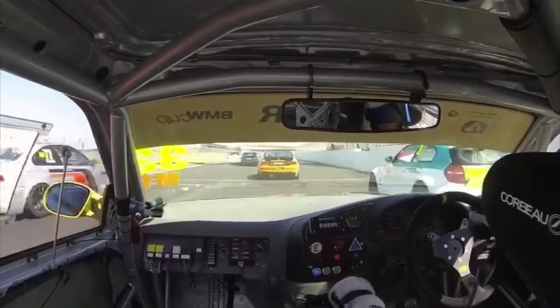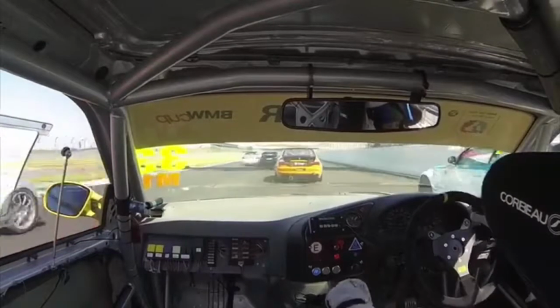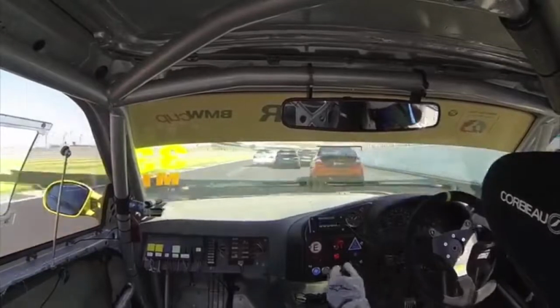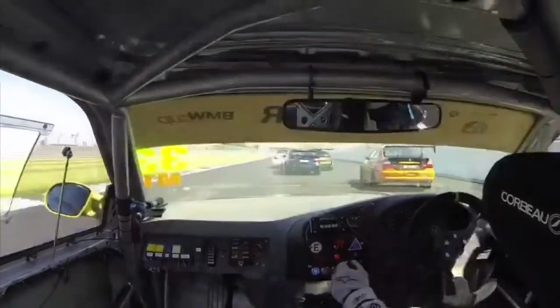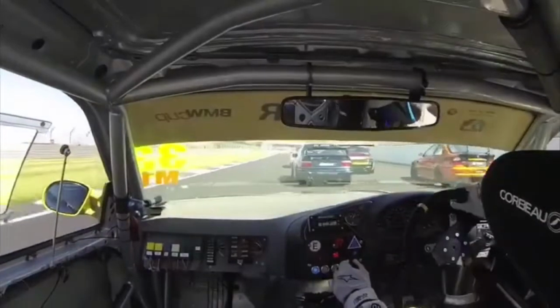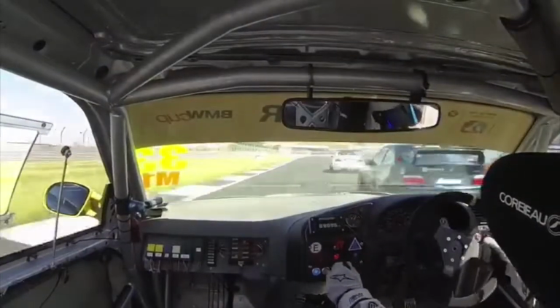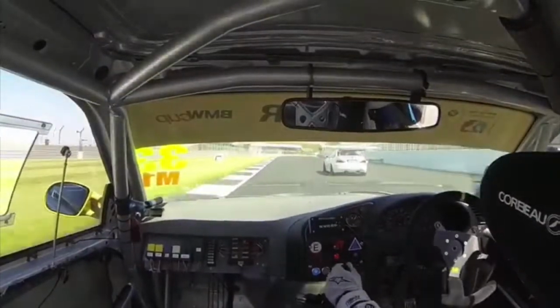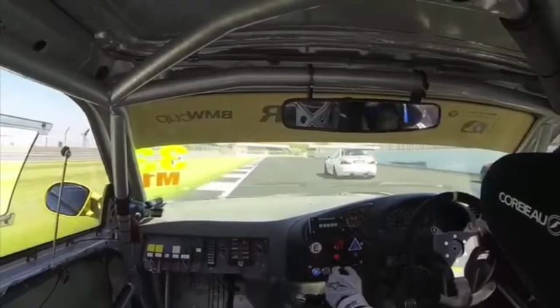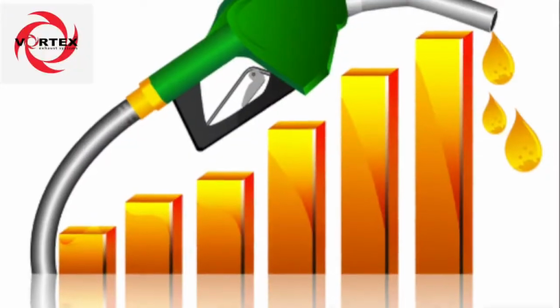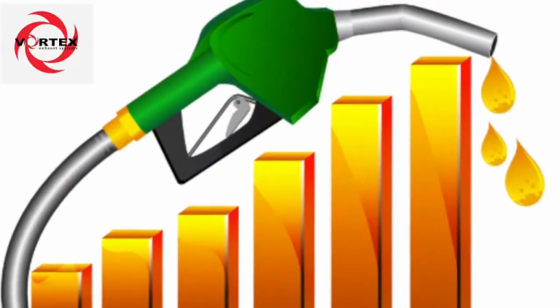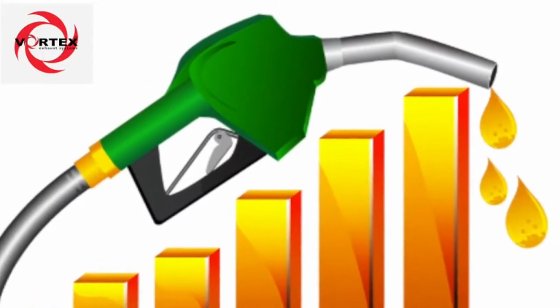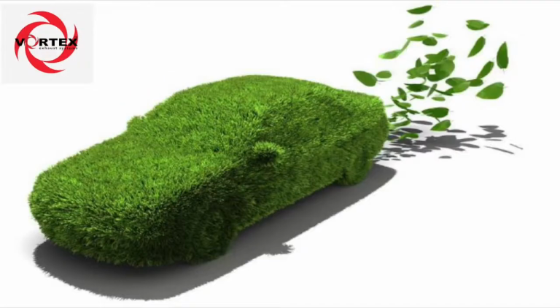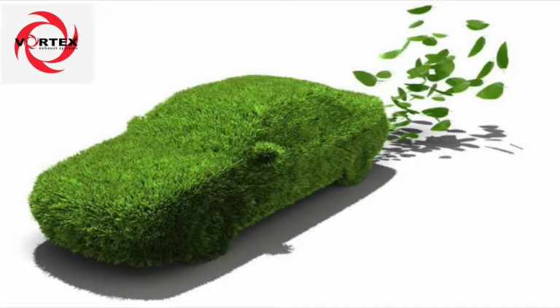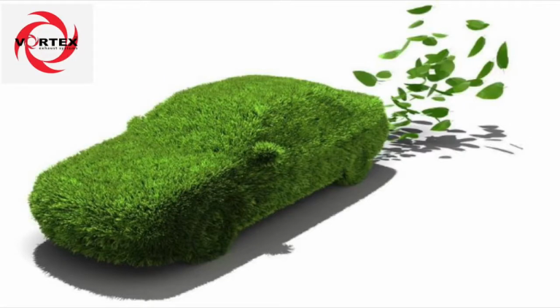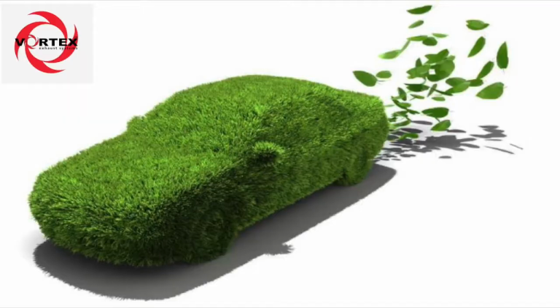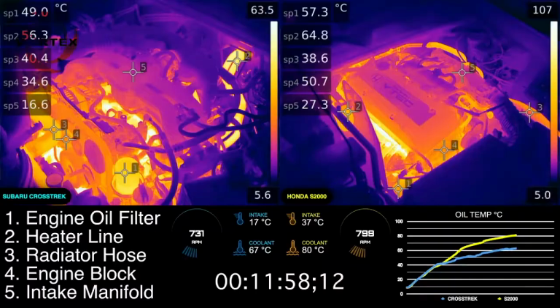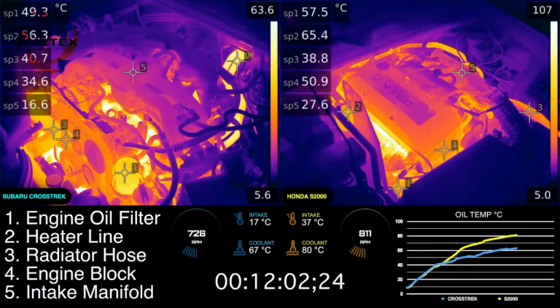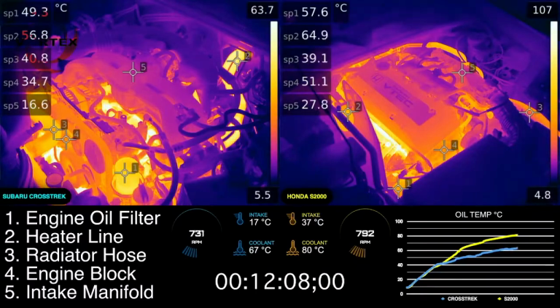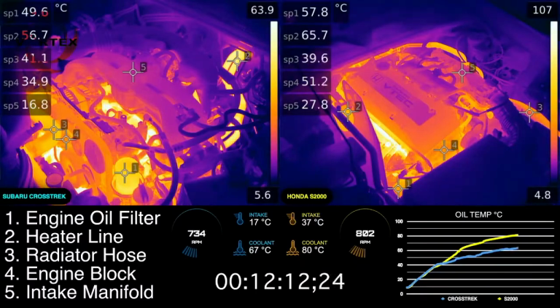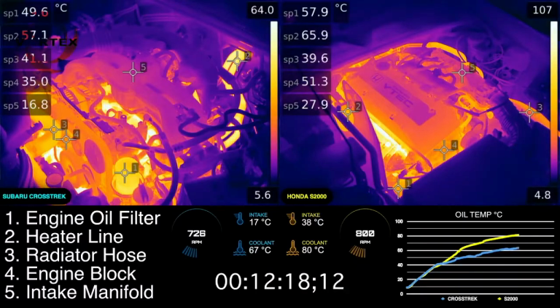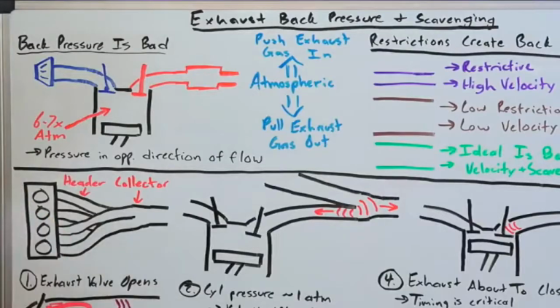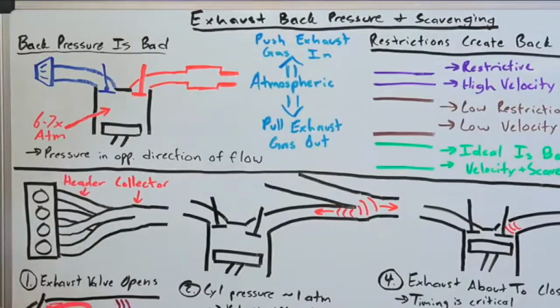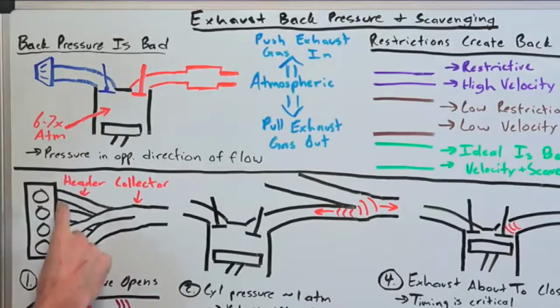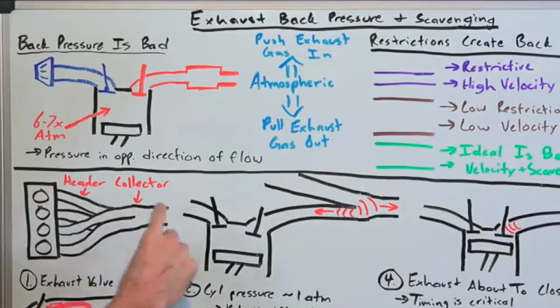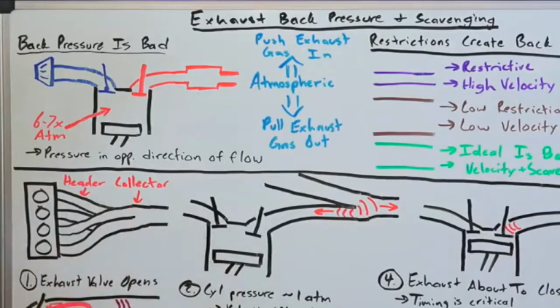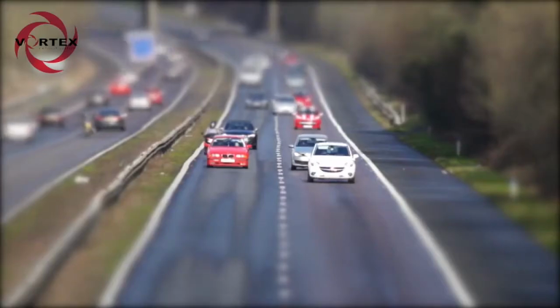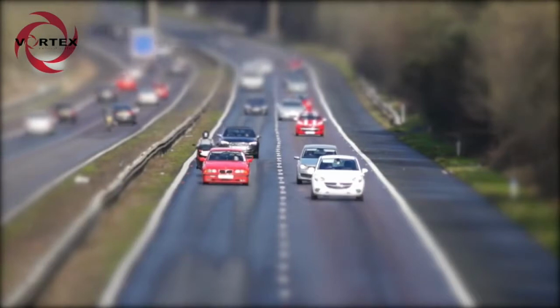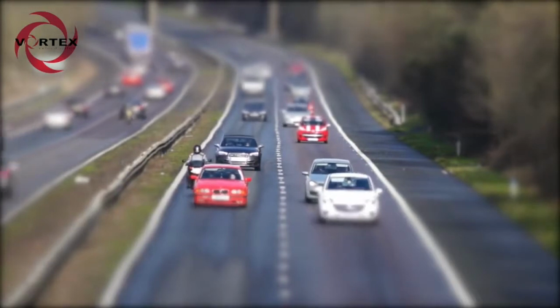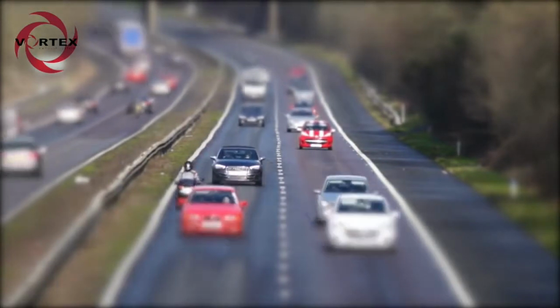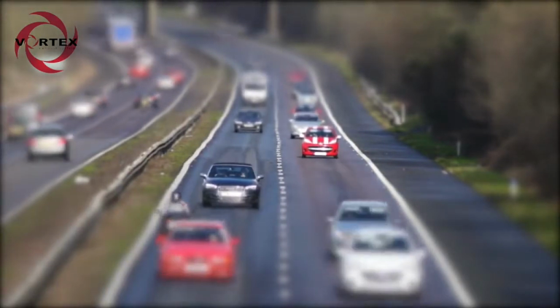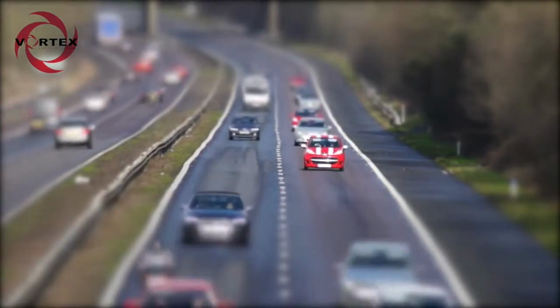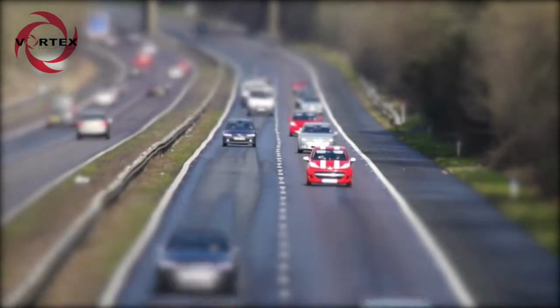Resulting in more power, more torque, more MPG, reduced emissions, reduced engine stress, reduced turbo lag. Additional benefits include longer catalyst life.